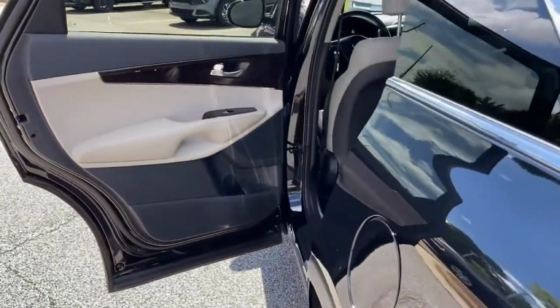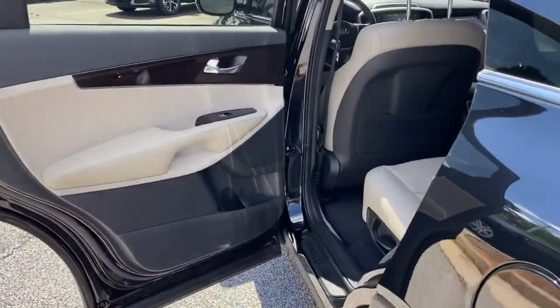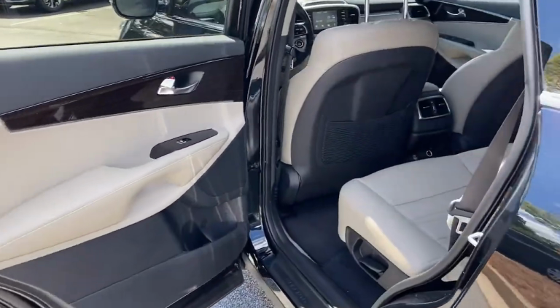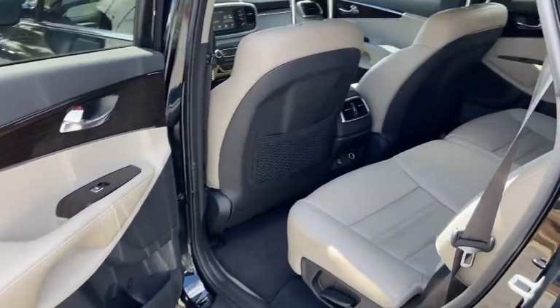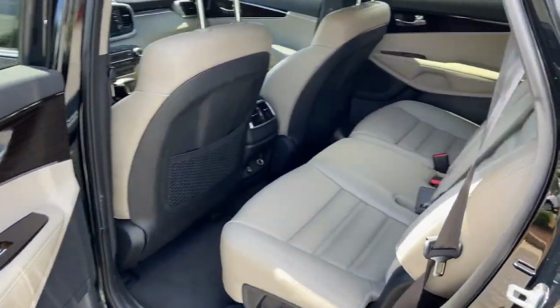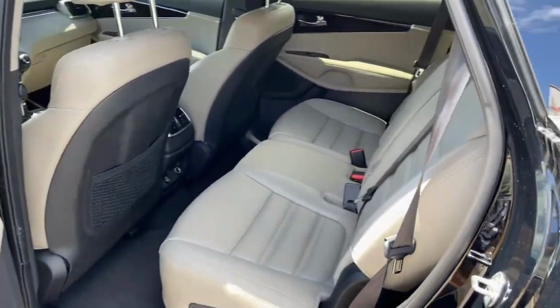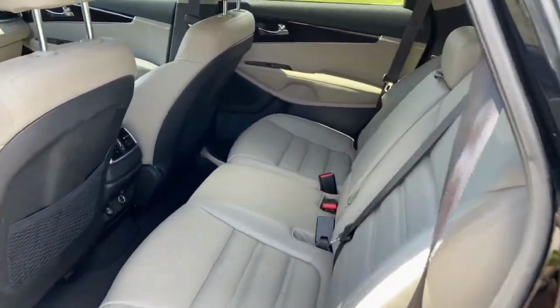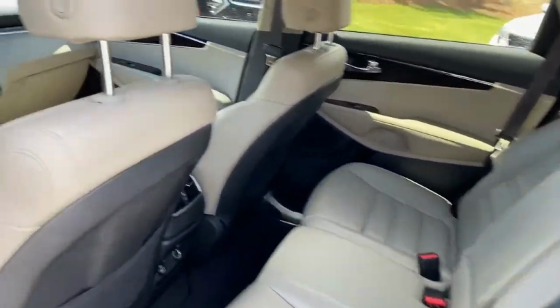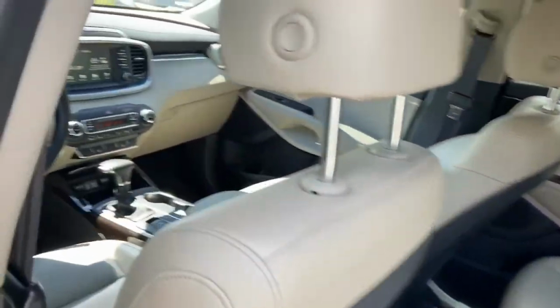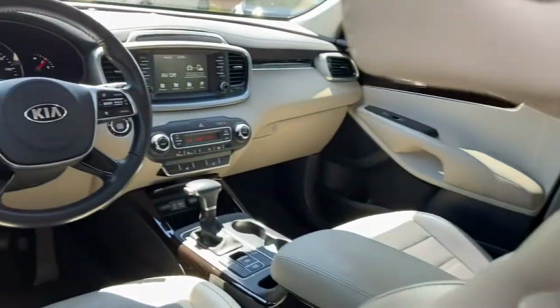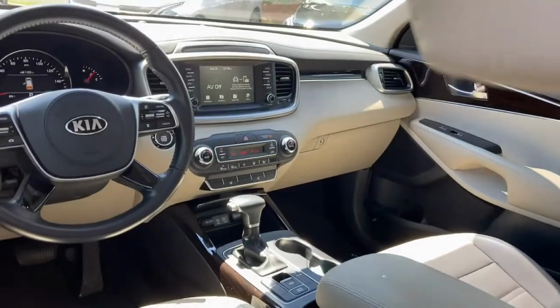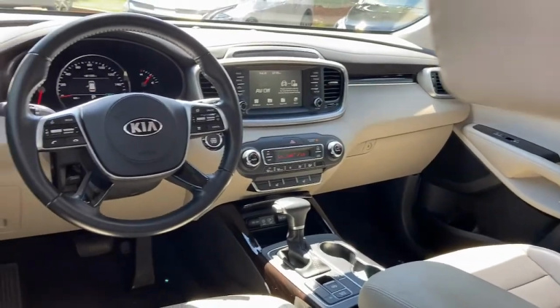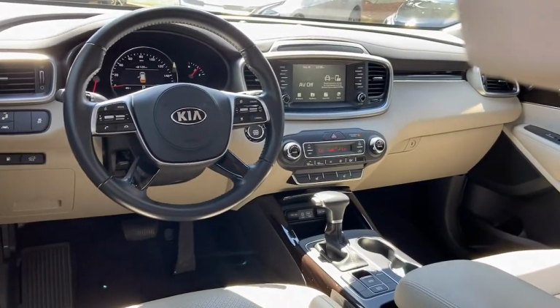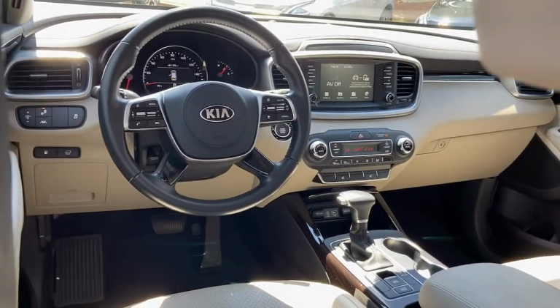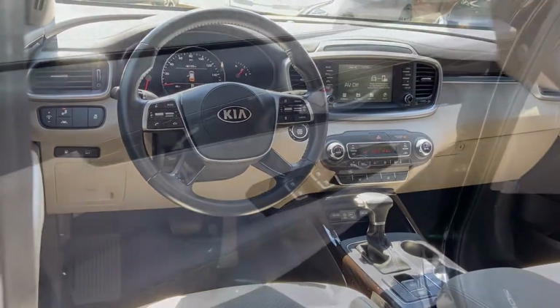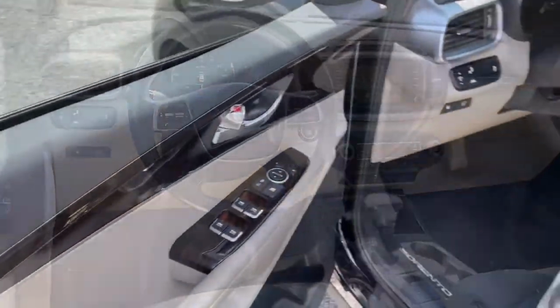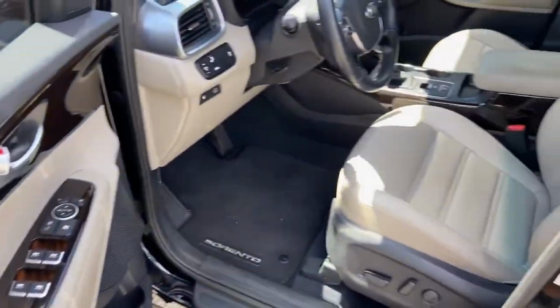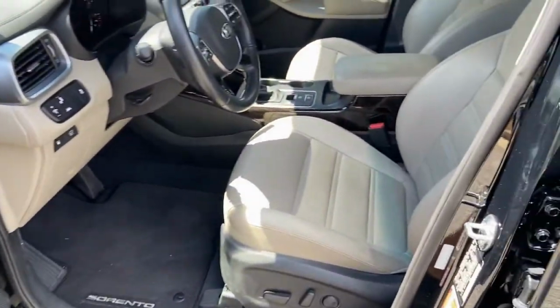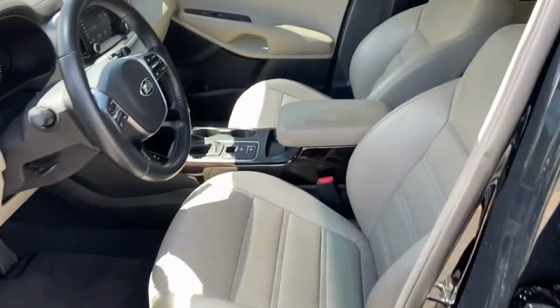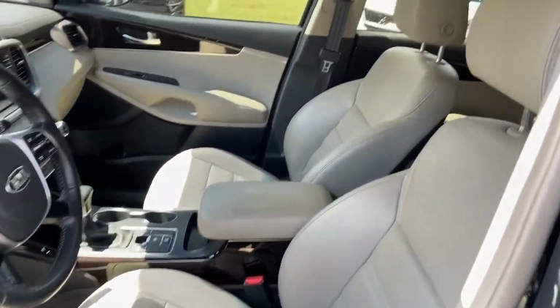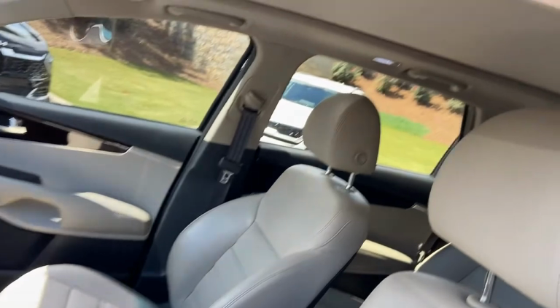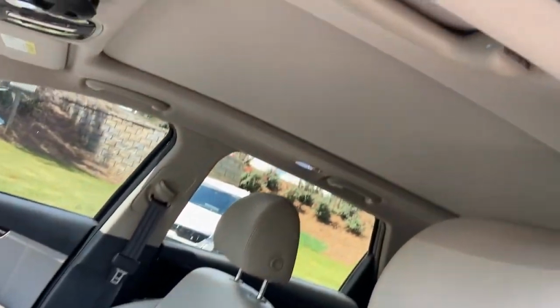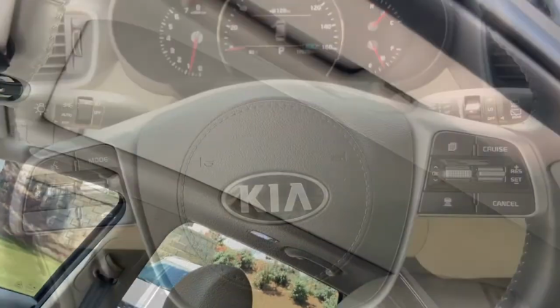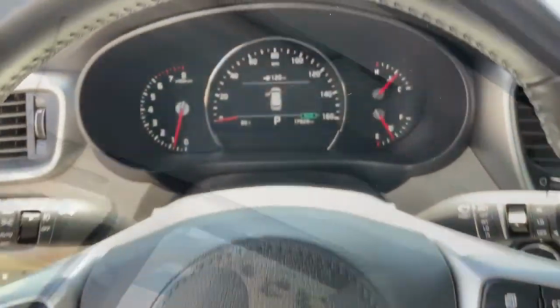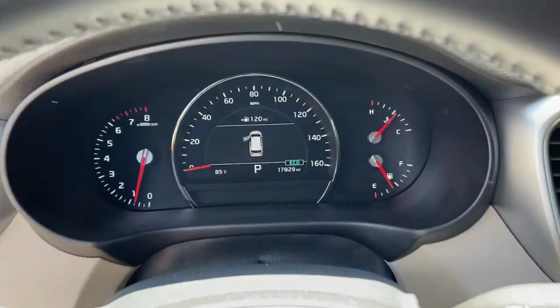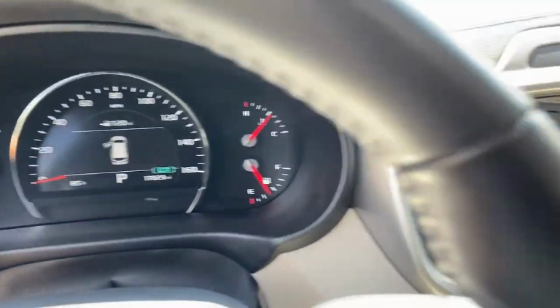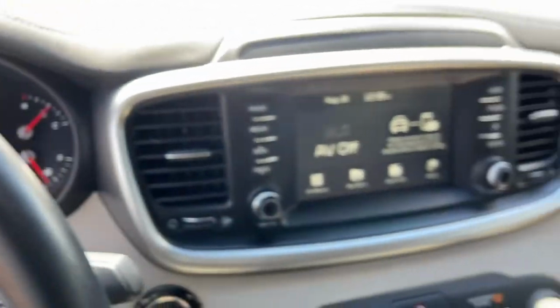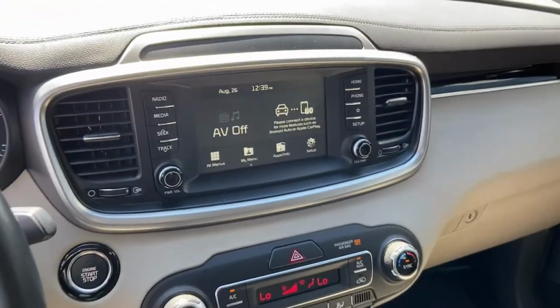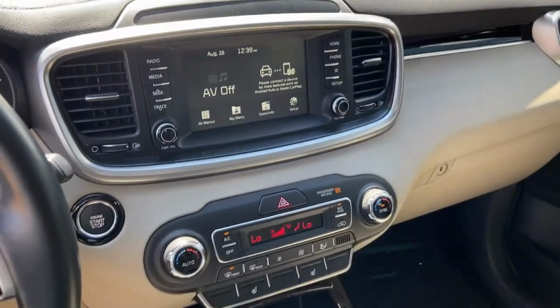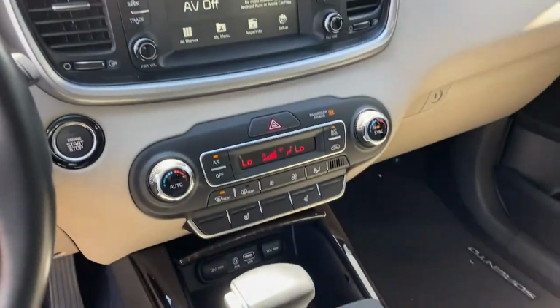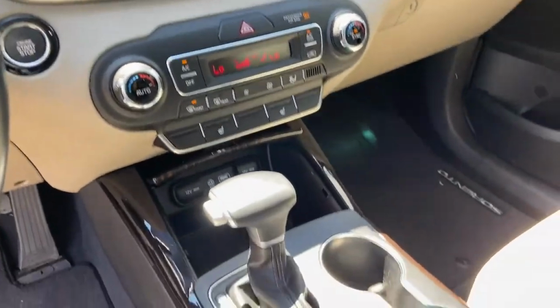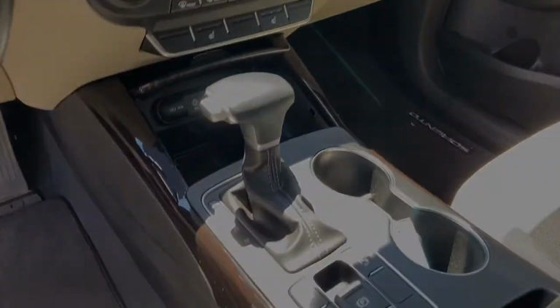These are just some of the great options this vehicle comes with: panoramic roof, keyless entry, hands-free liftgate, sun/moonroof, heated mirrors, power liftgate, keyless start, backup camera, adaptive cruise control.